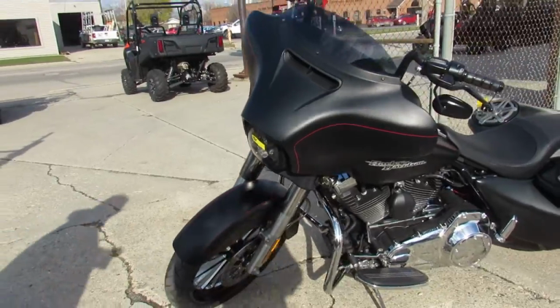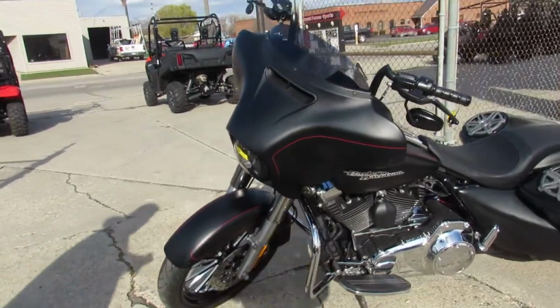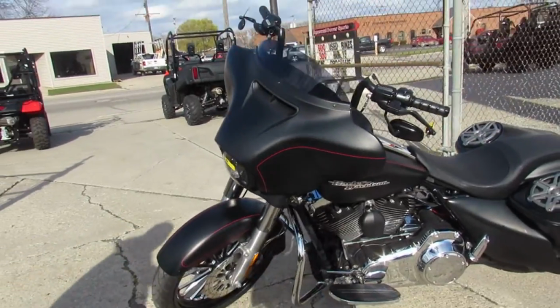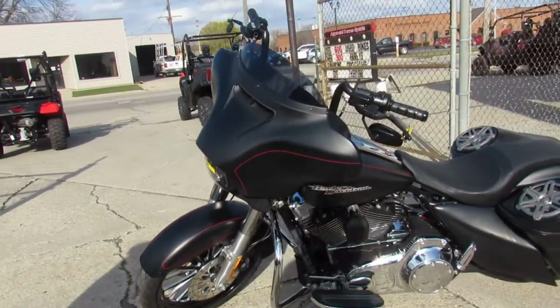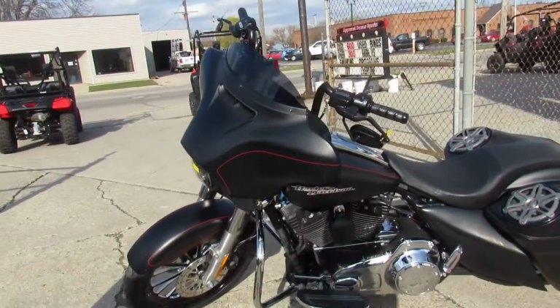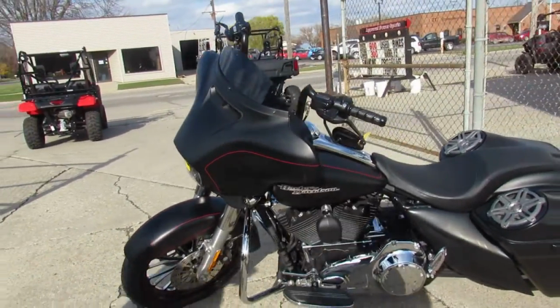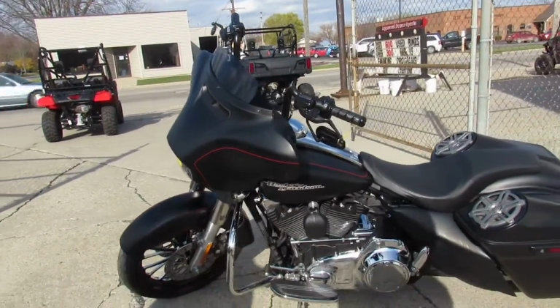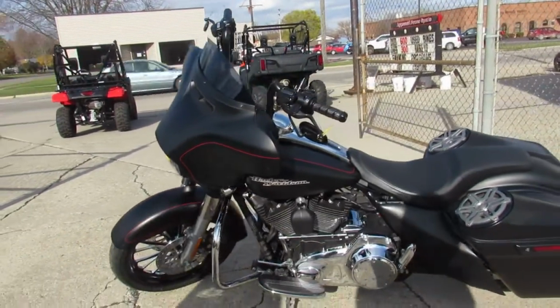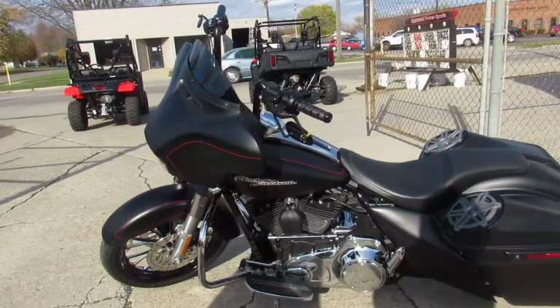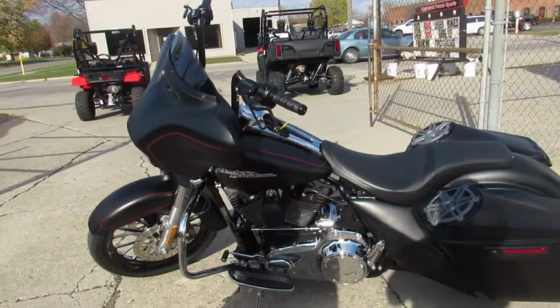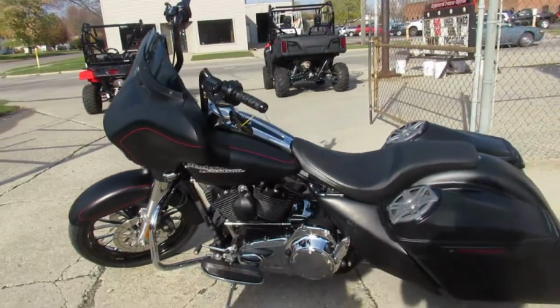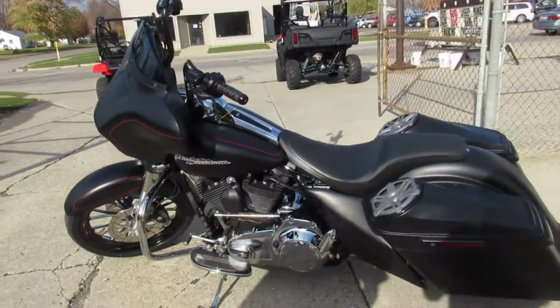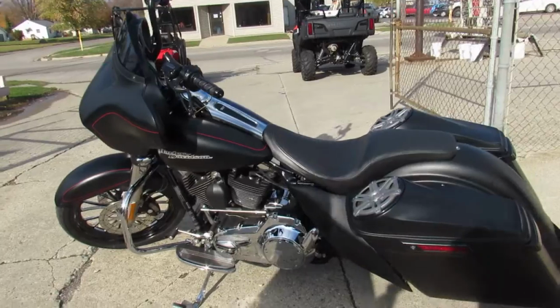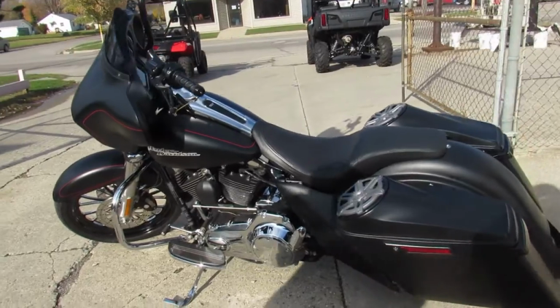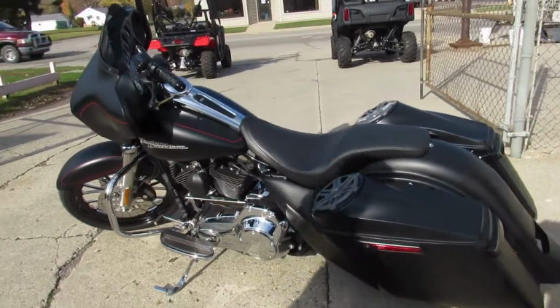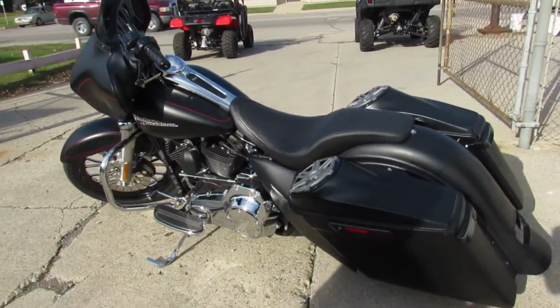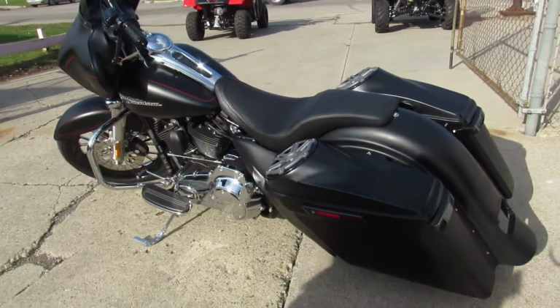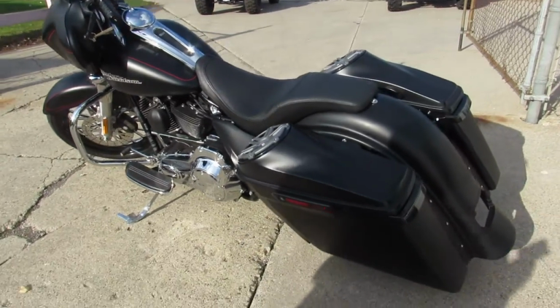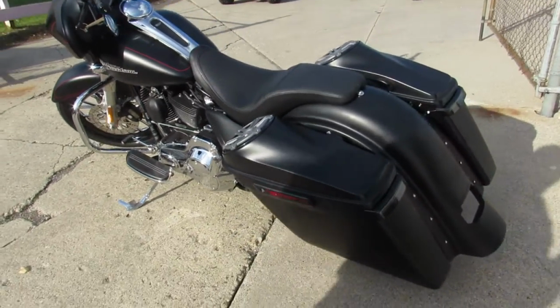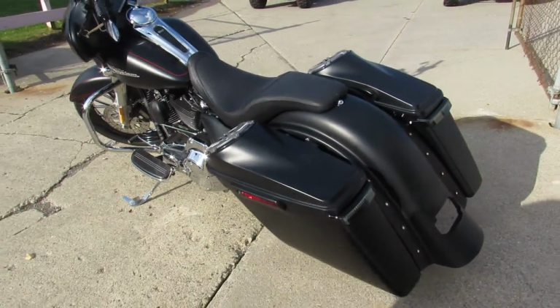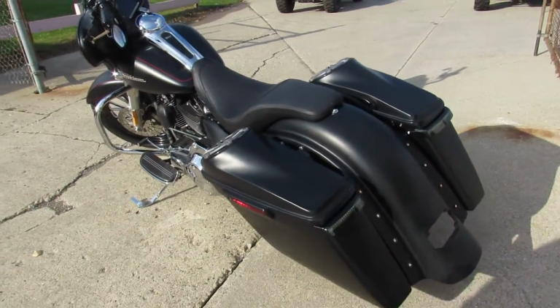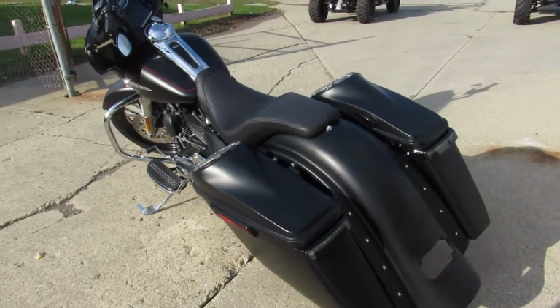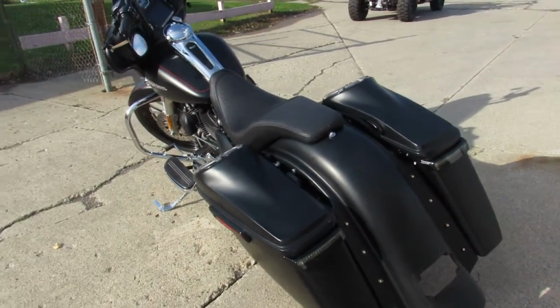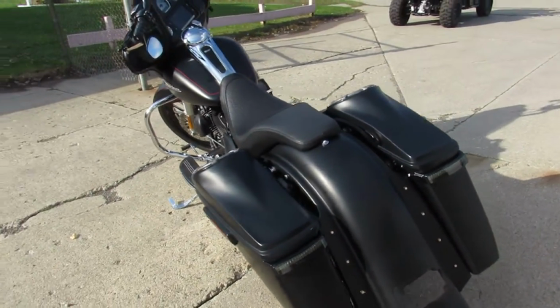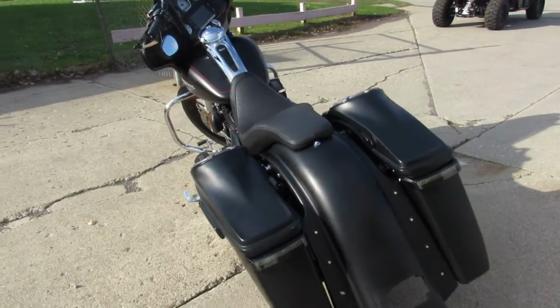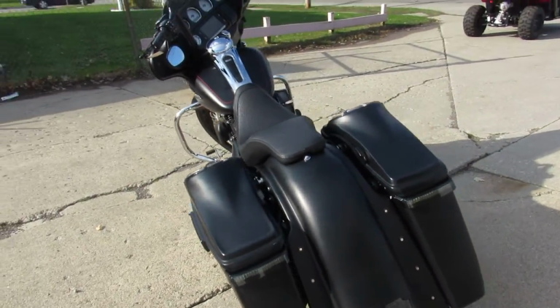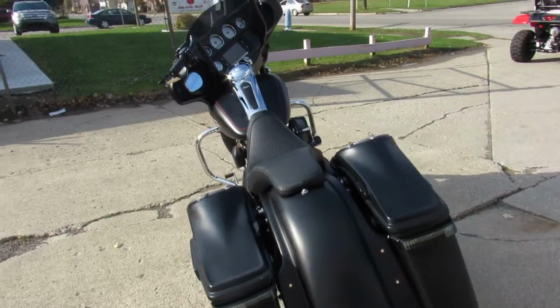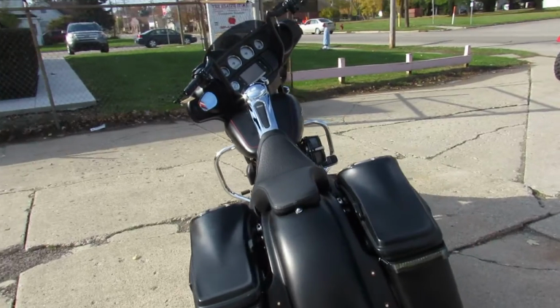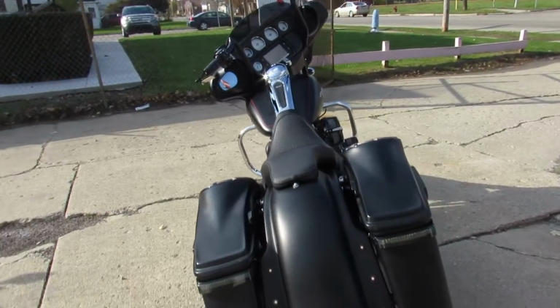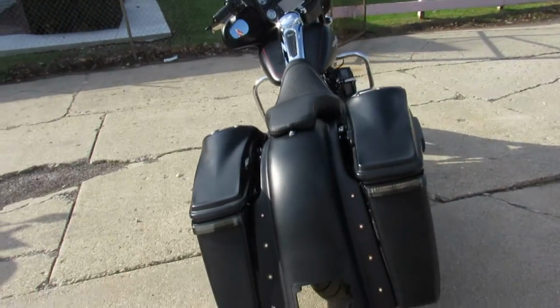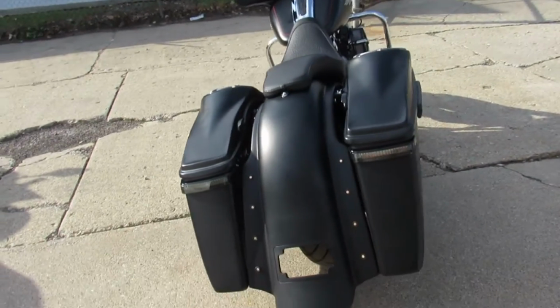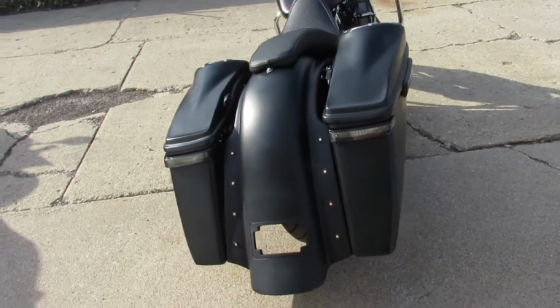Black denim paint, extended saddlebags, integrated speakers, extended rear fender, freedom turndown exhaust and a 21 inch custom mag wheel makes this one stand out from the crowd guys.